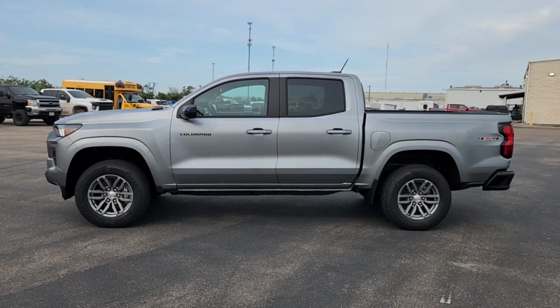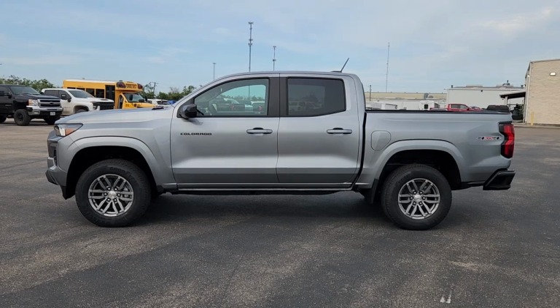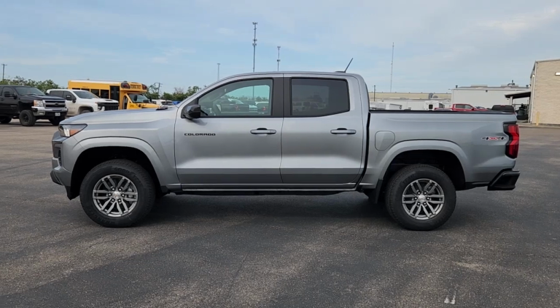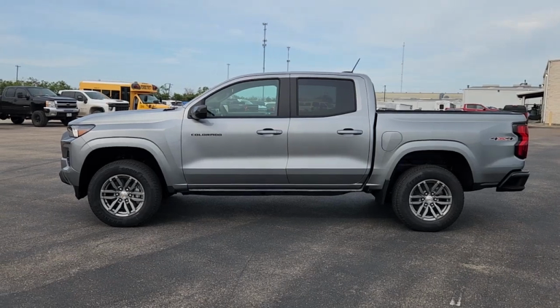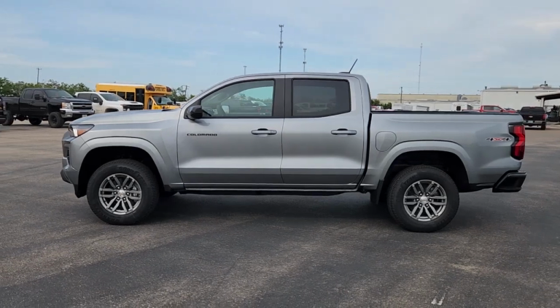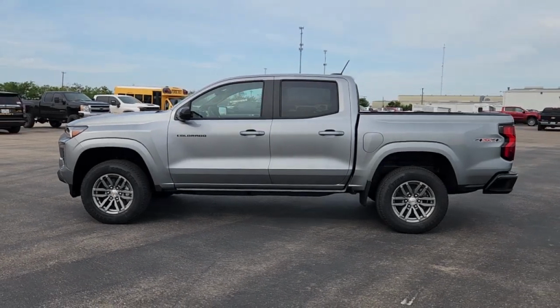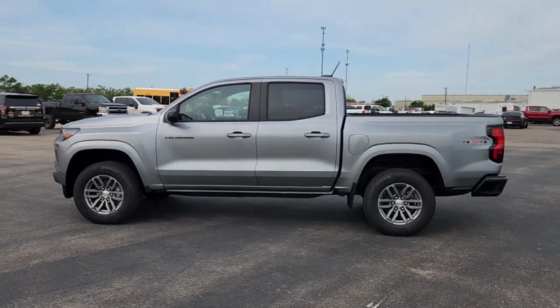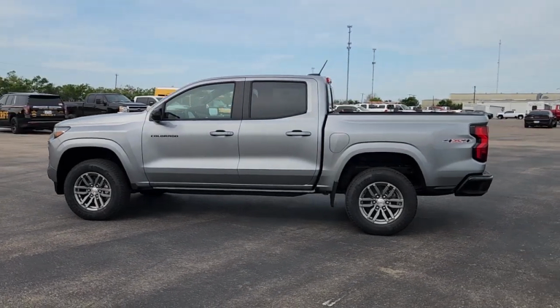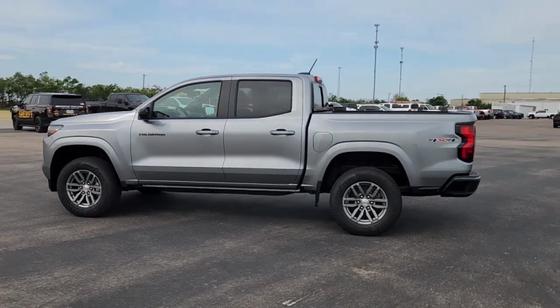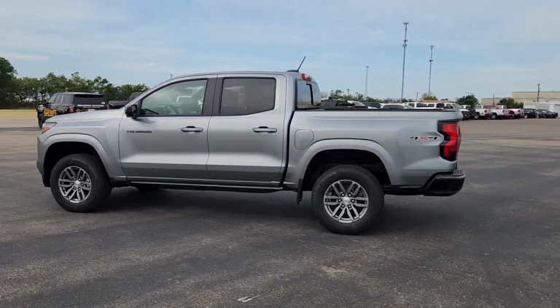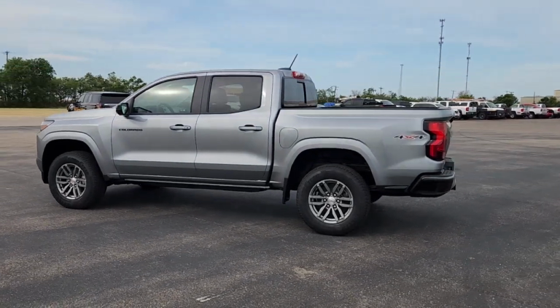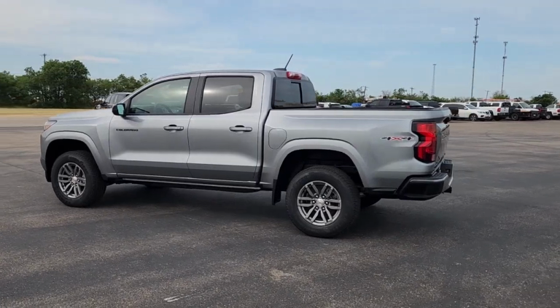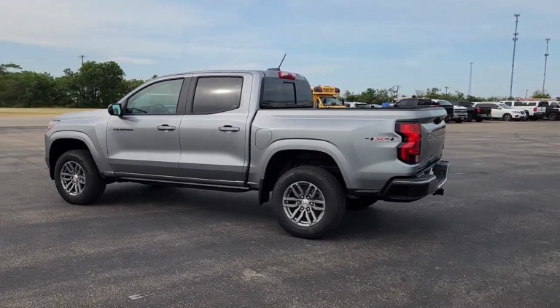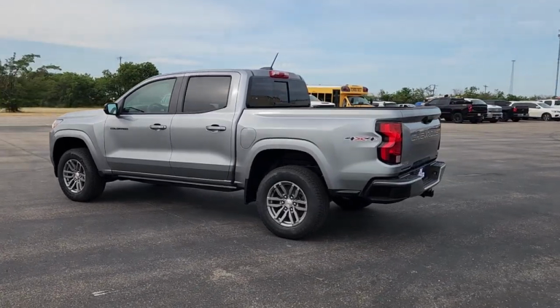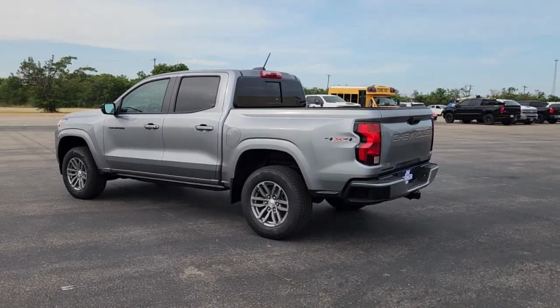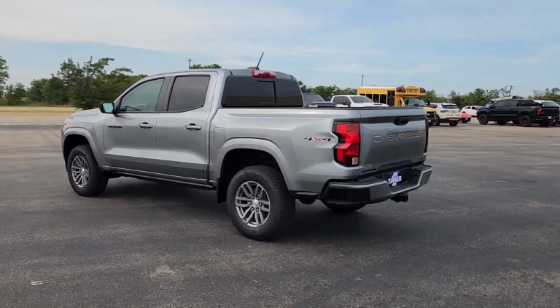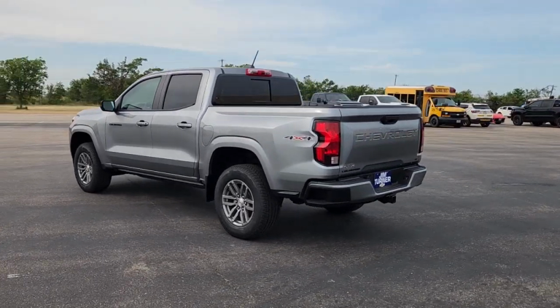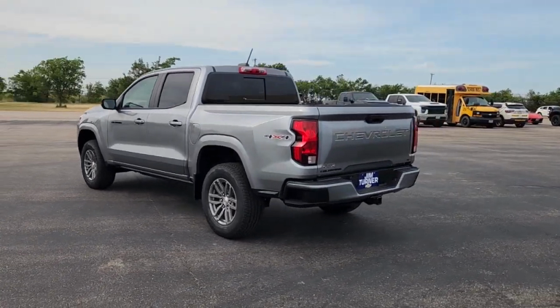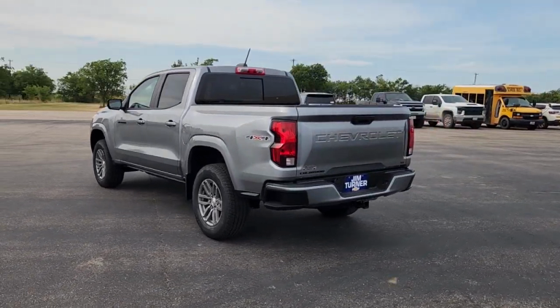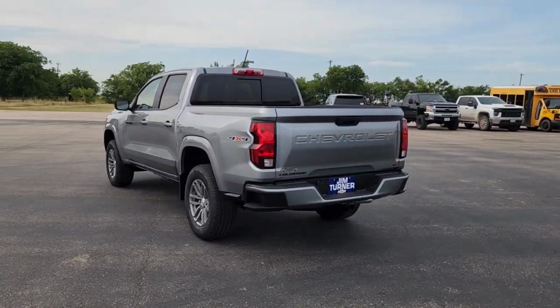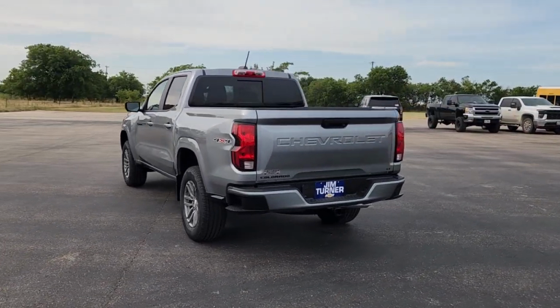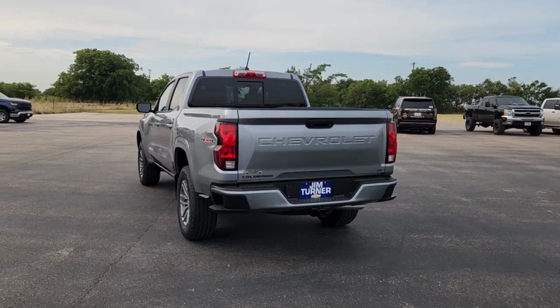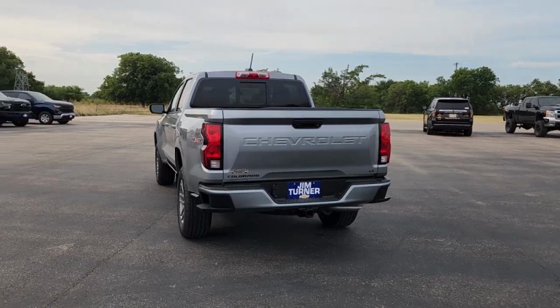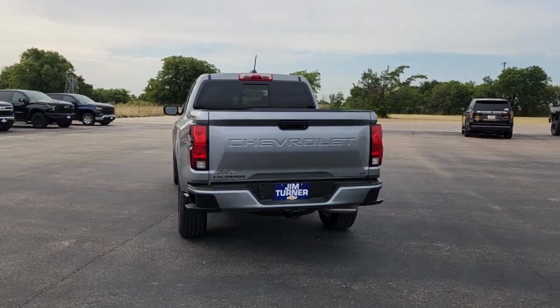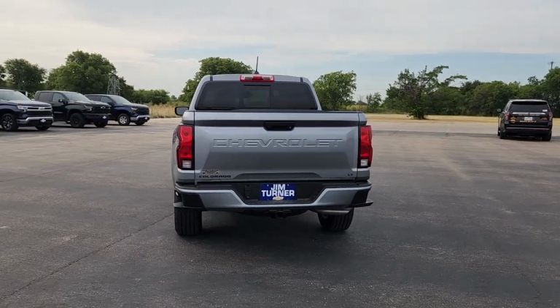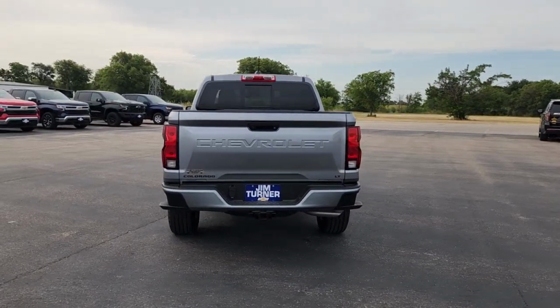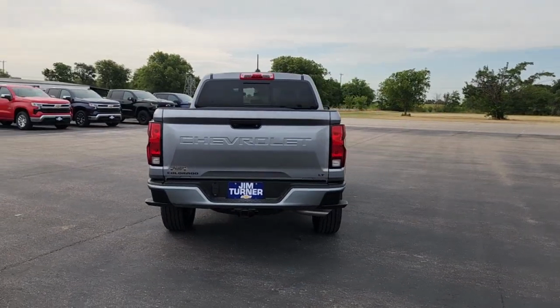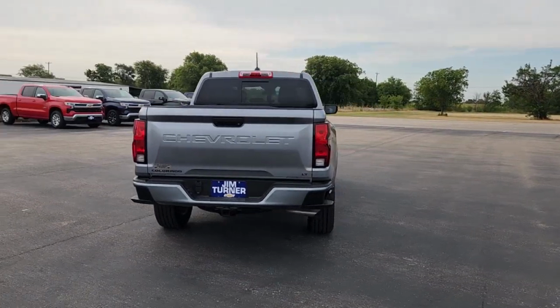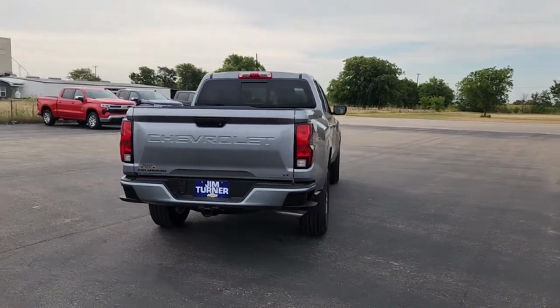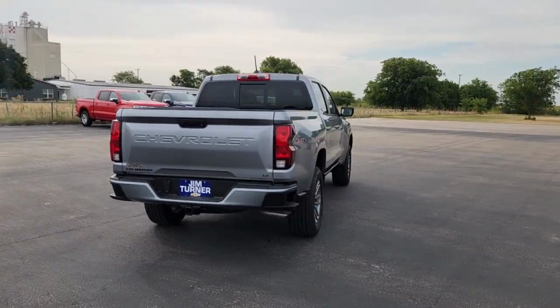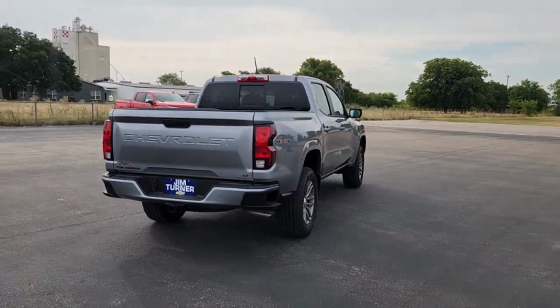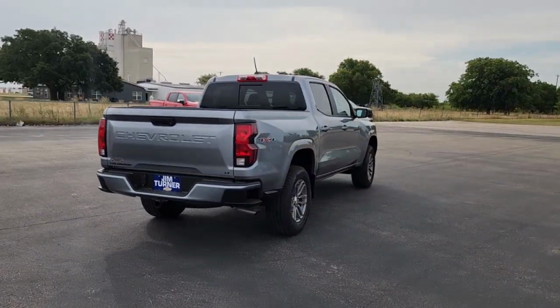You will be amazed by this. 2023 Chevrolet Colorado. The Colorado packs fuel efficiency, creature comforts, and can-do capabilities into a mid-sized pickup that's fun and easy to drive, whether you're in the city or on the worksite.